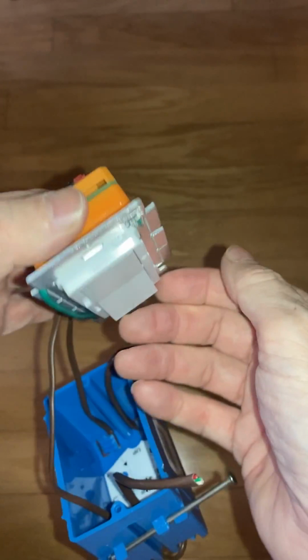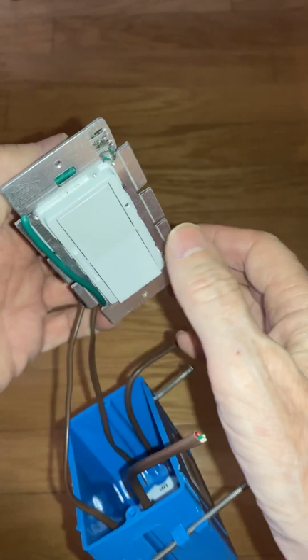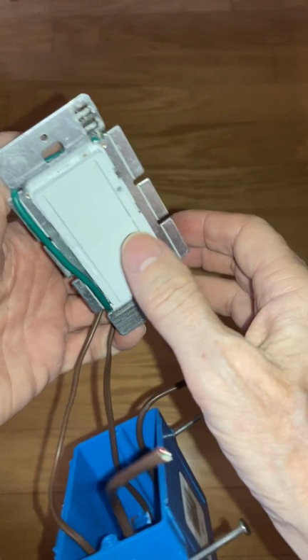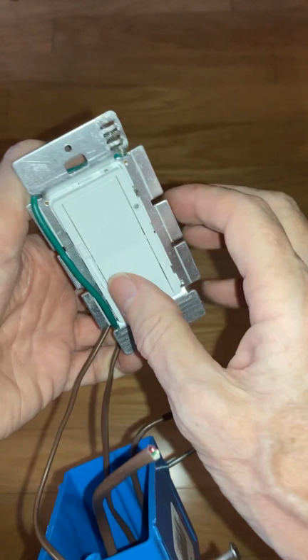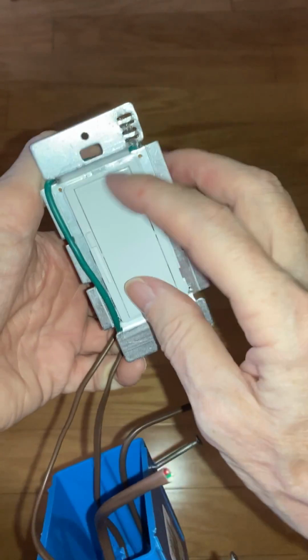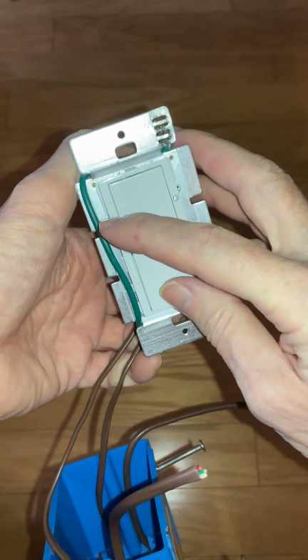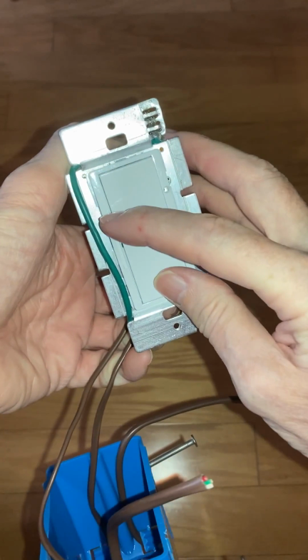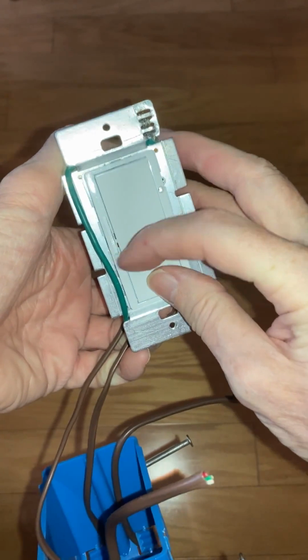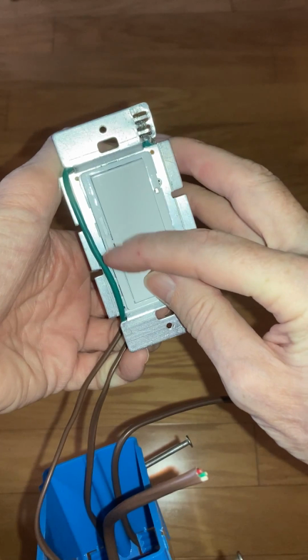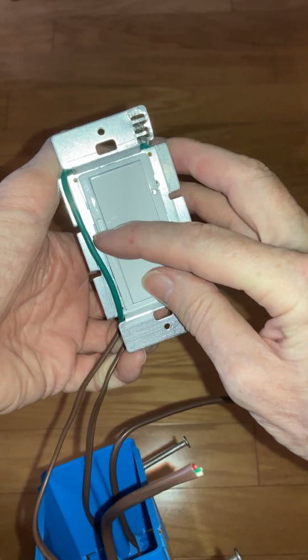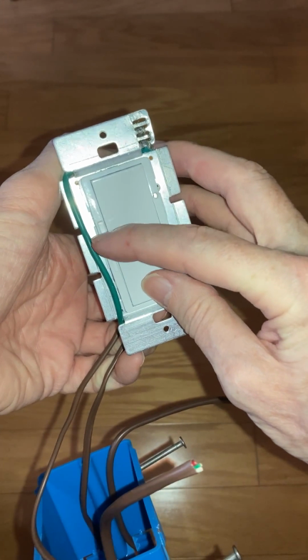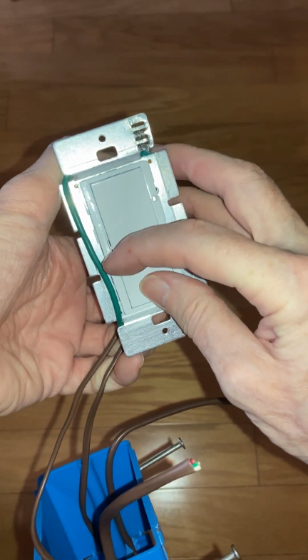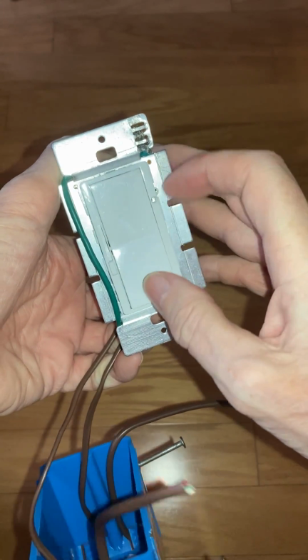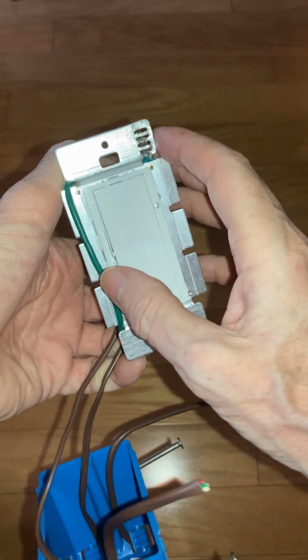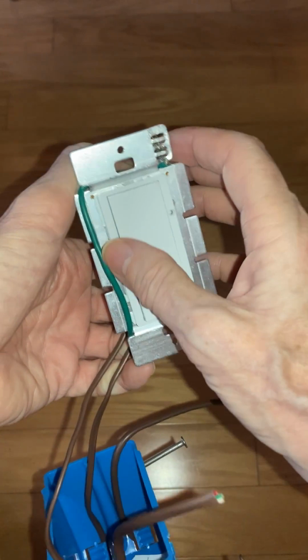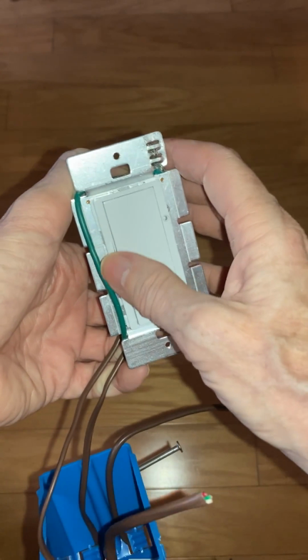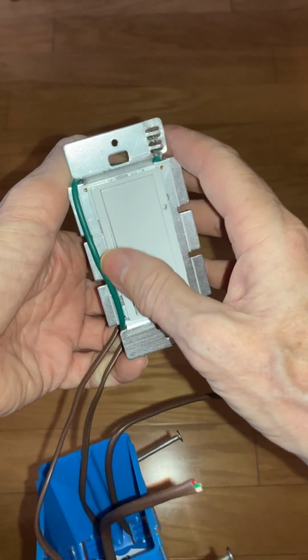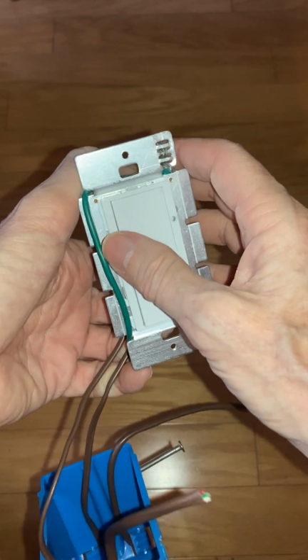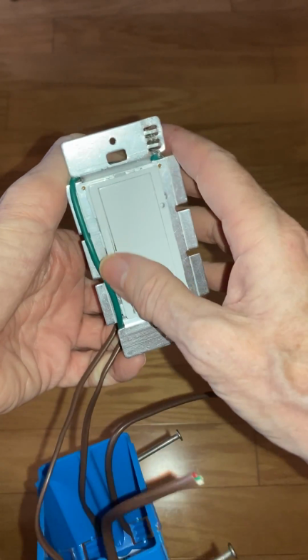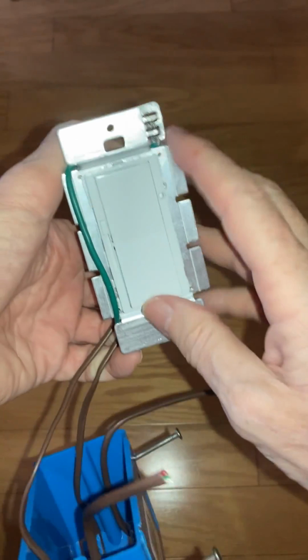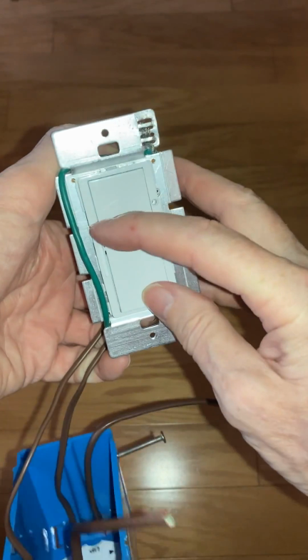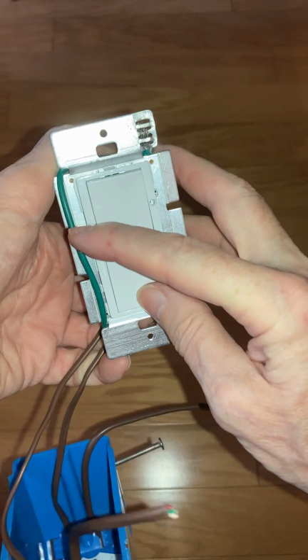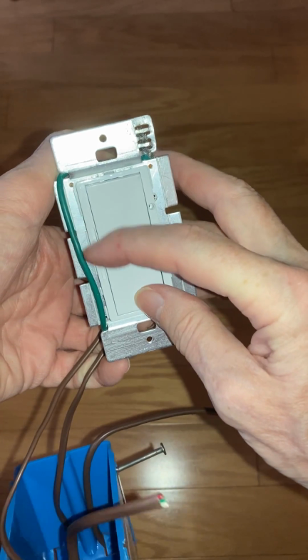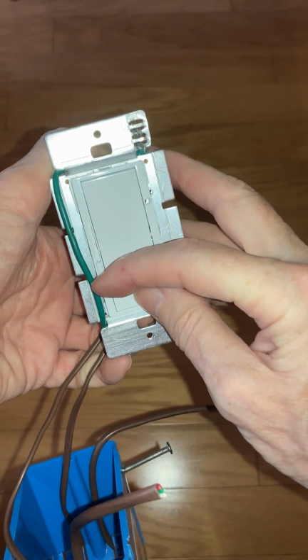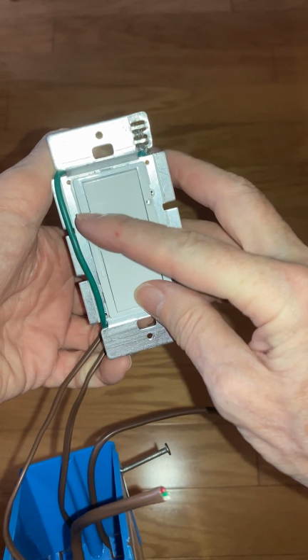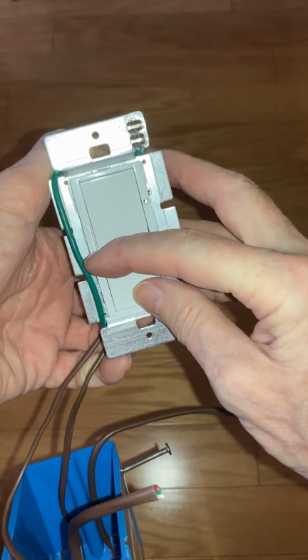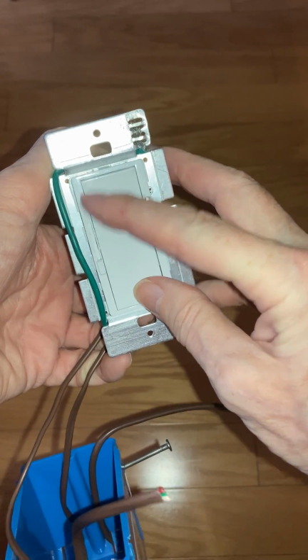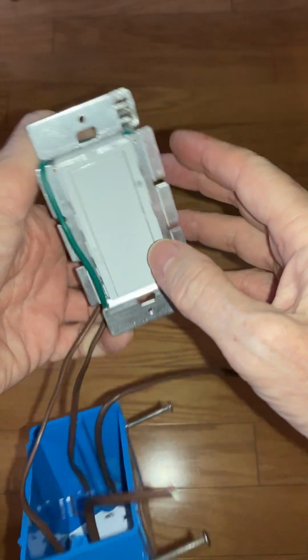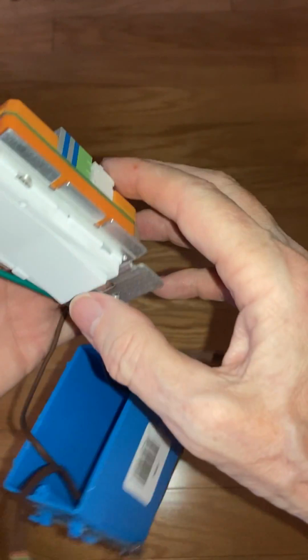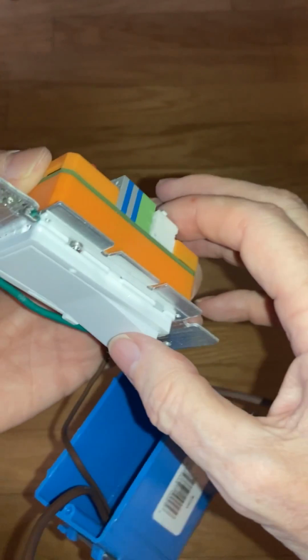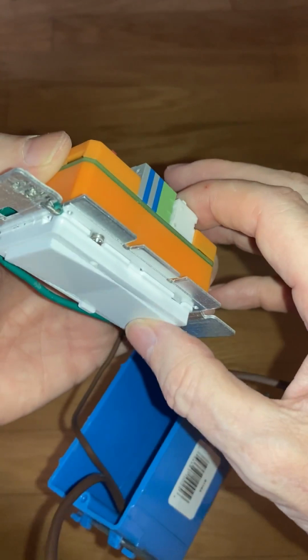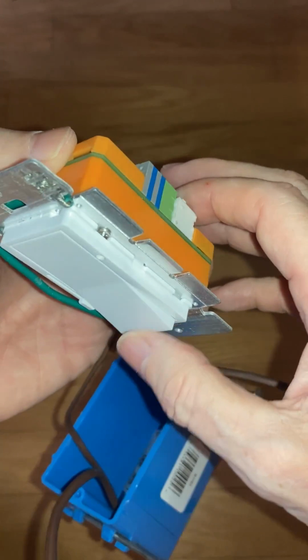The color combination can be changed using the slider. The slider controls the brightness when the button is not pressed, but it controls the color temperature when the button is pressed, and the button is momentary.